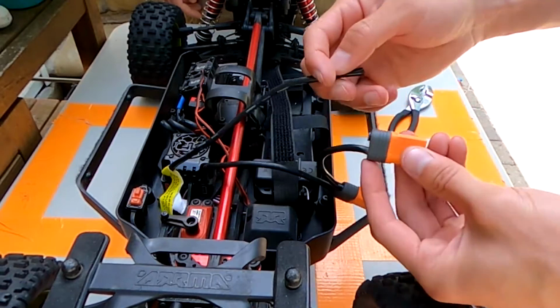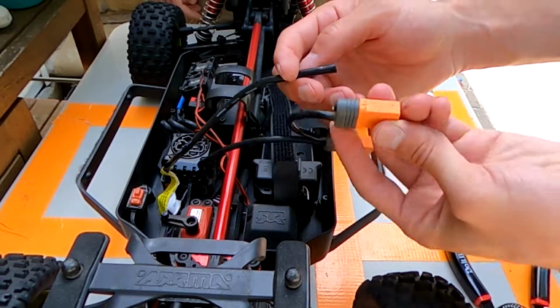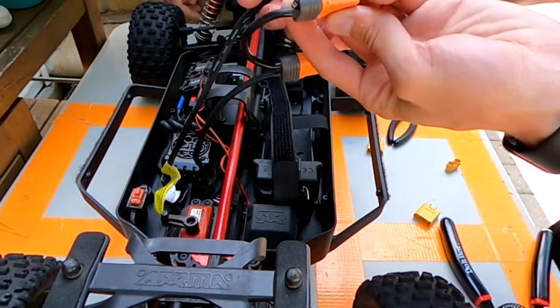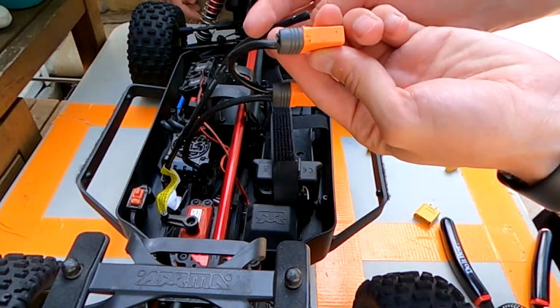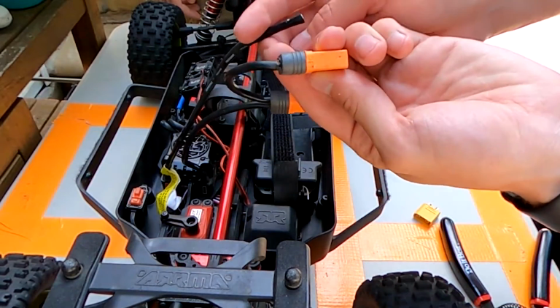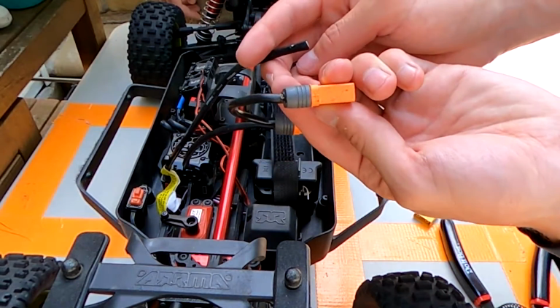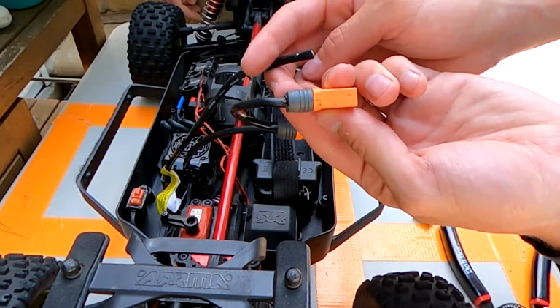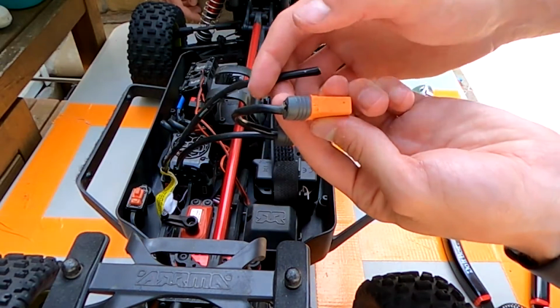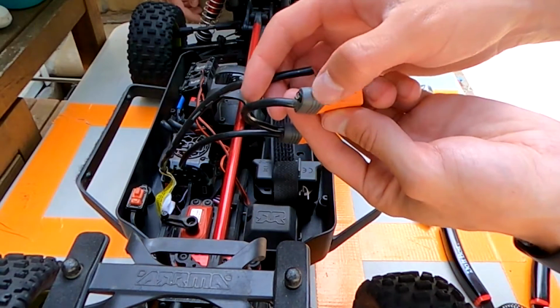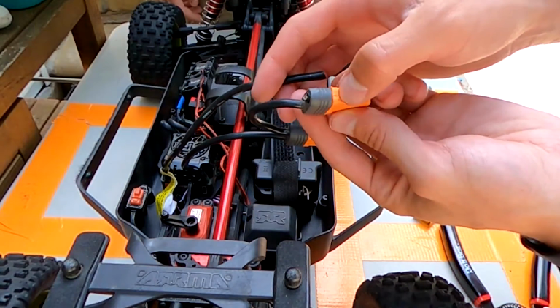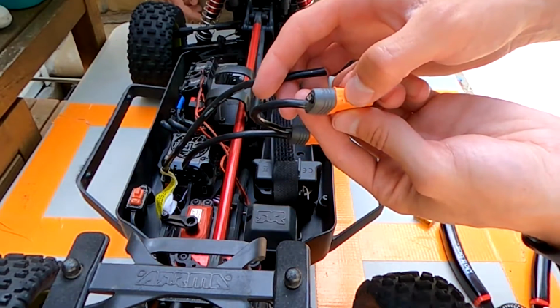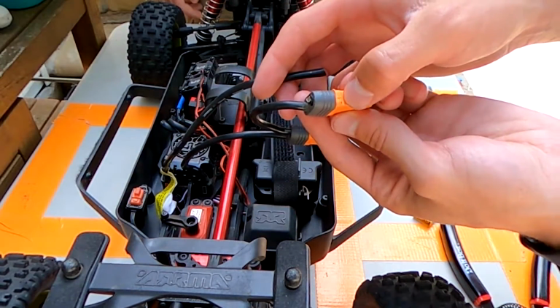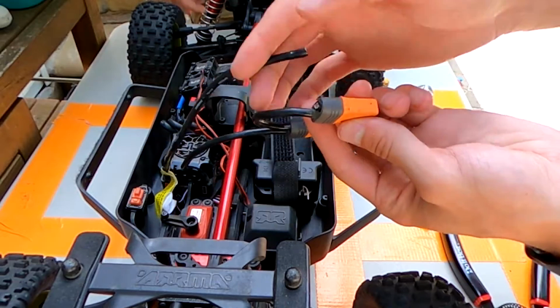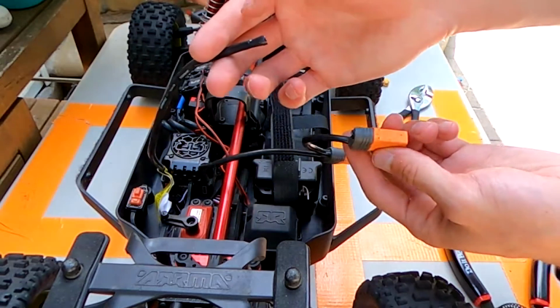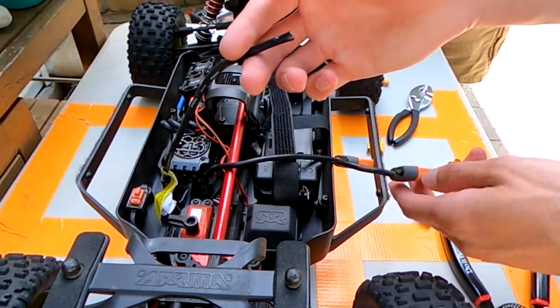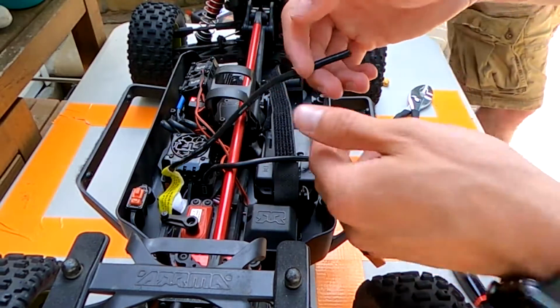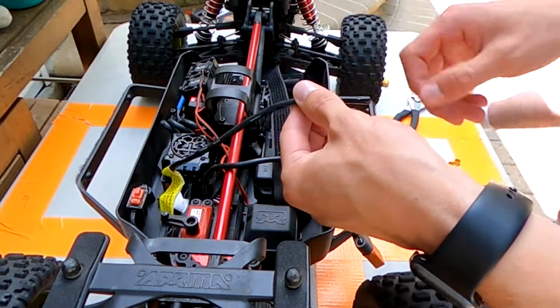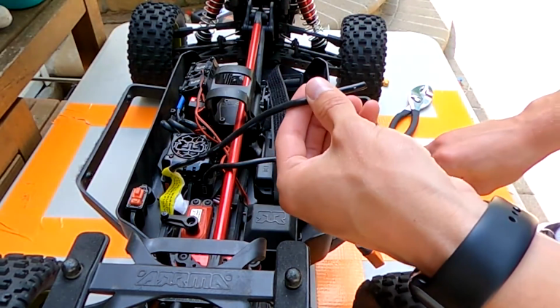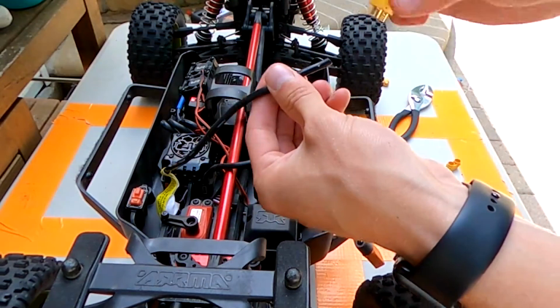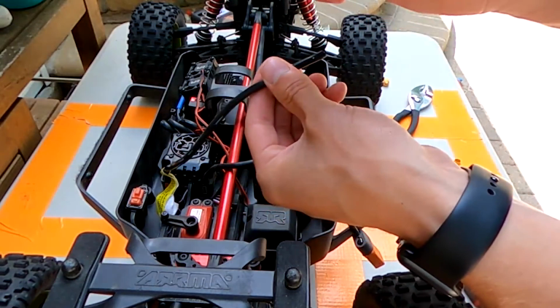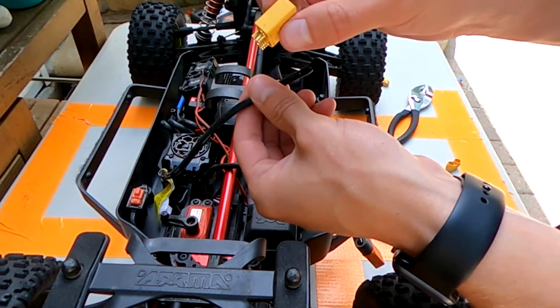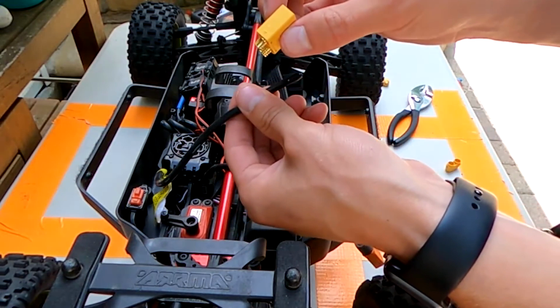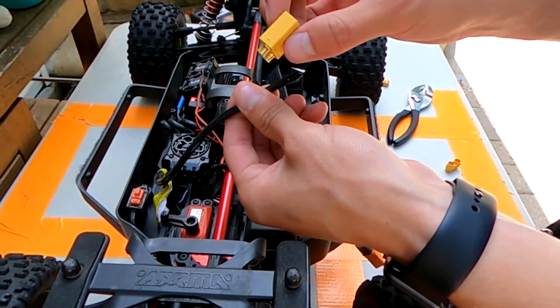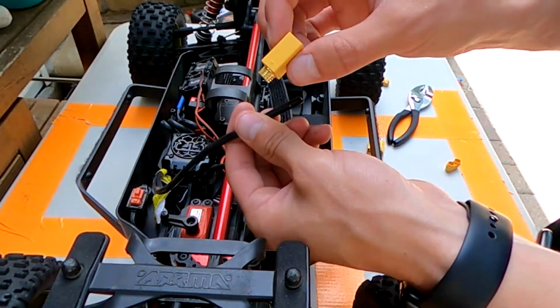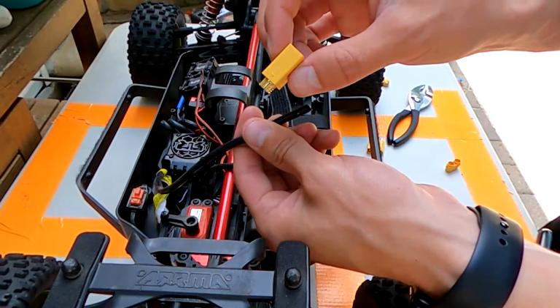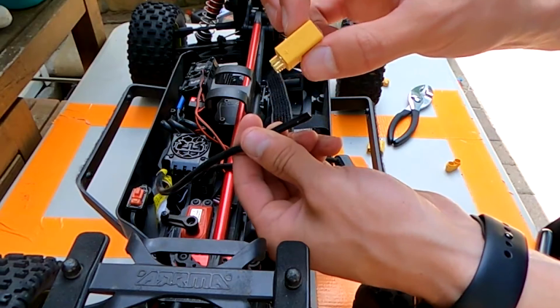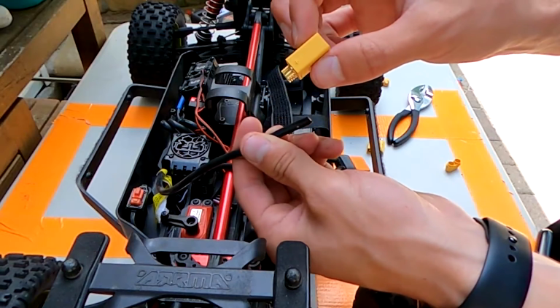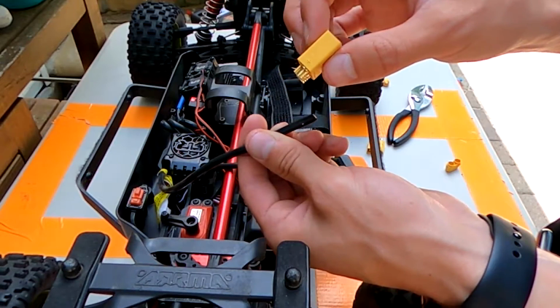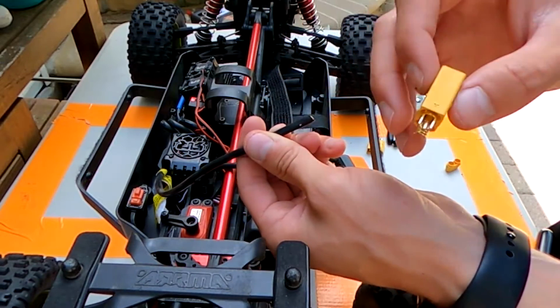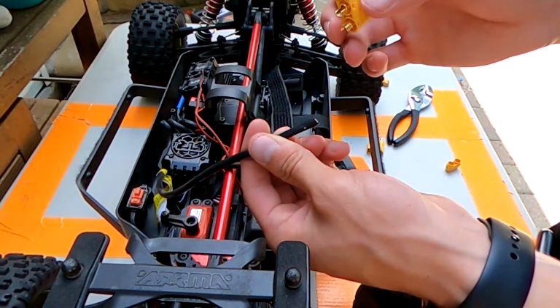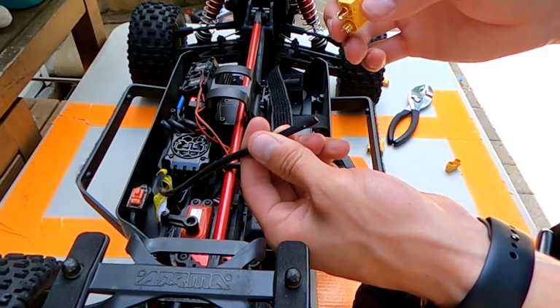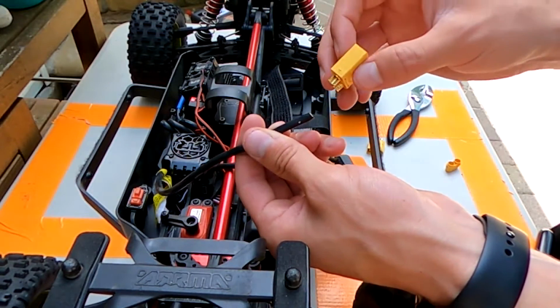If you look at the battery connector that you just cut — this was the positive wire — so what we're going to do is solder it right onto the positive wire and just do everything one step at a time. That way there's no making mistakes at all.